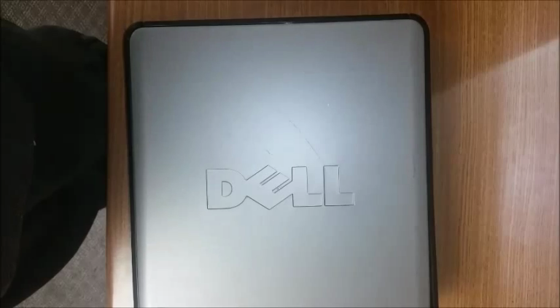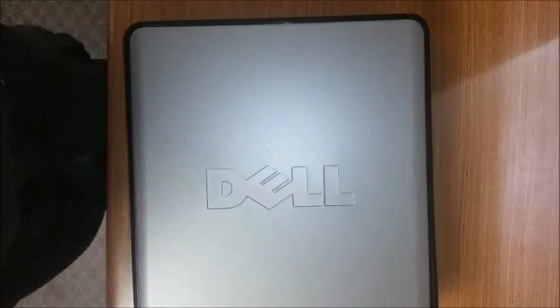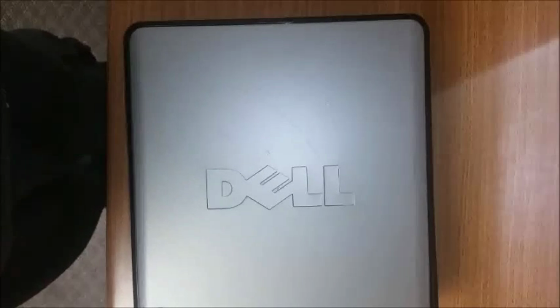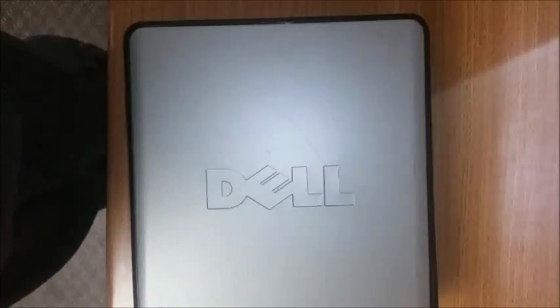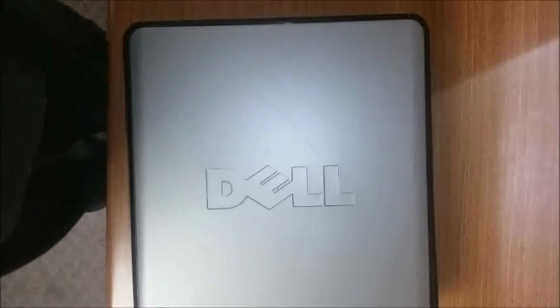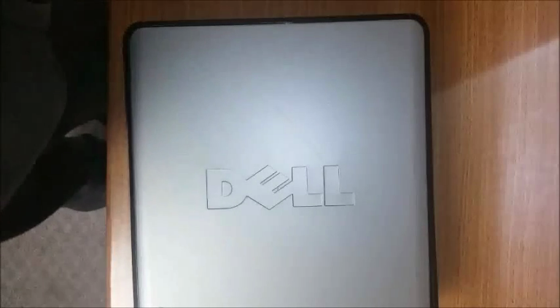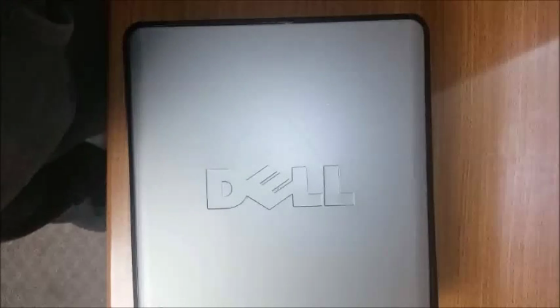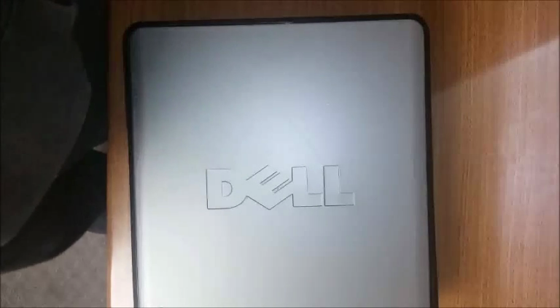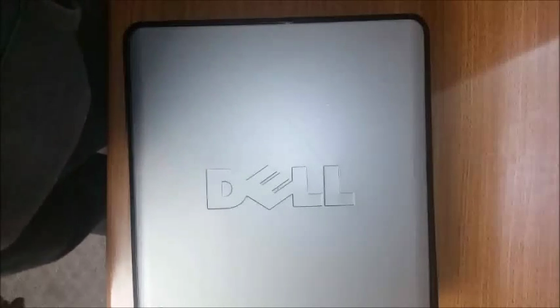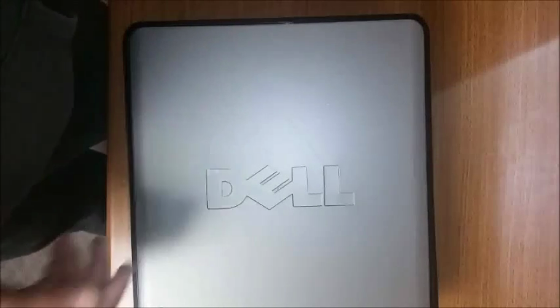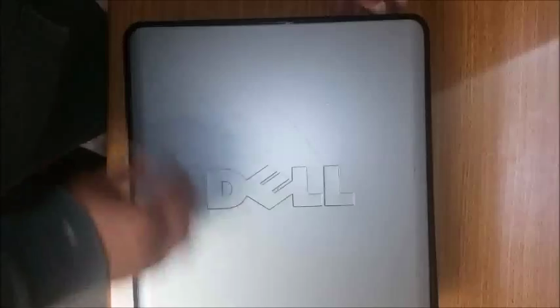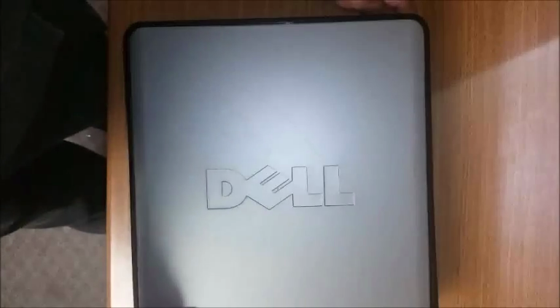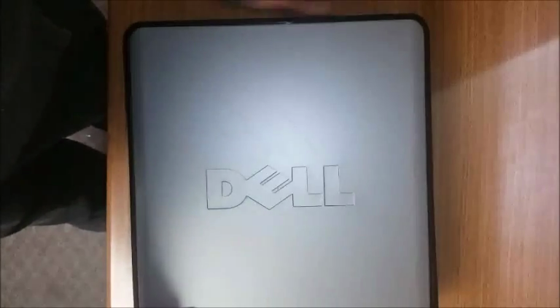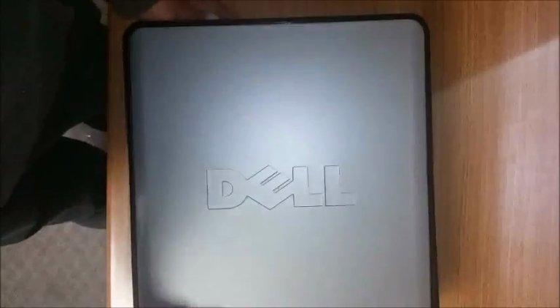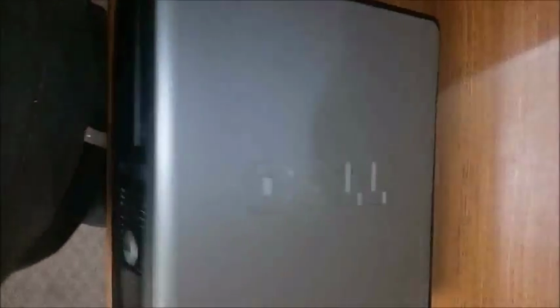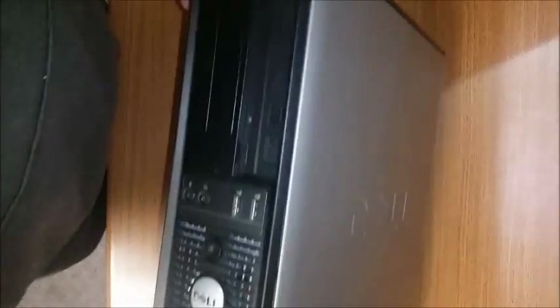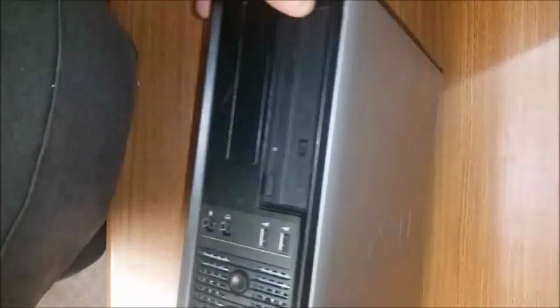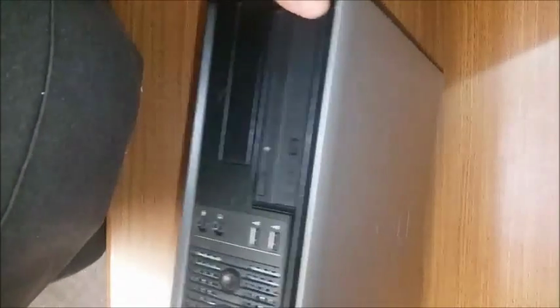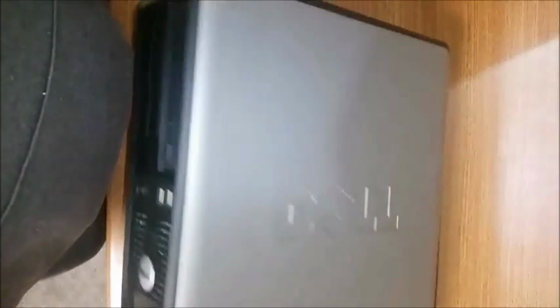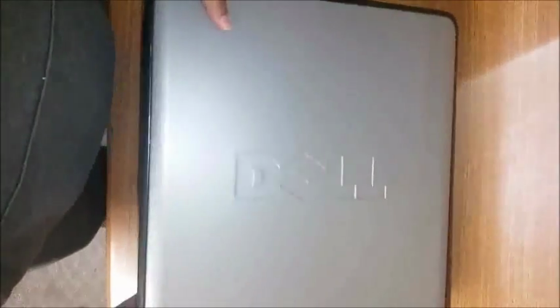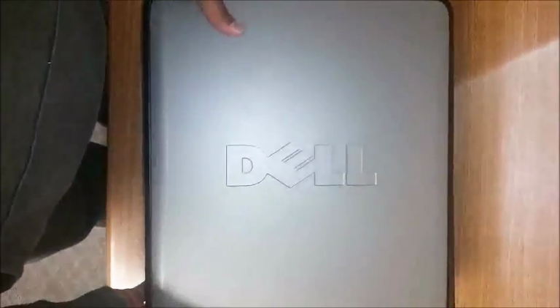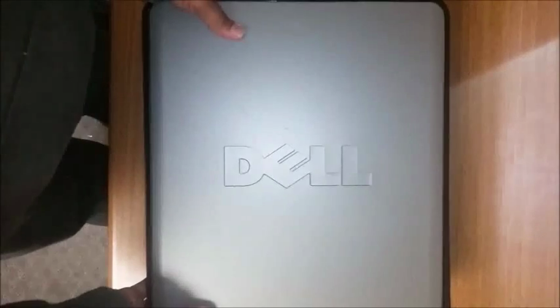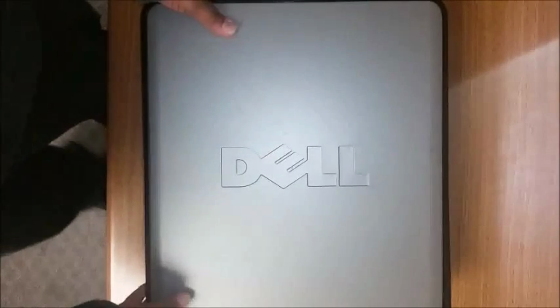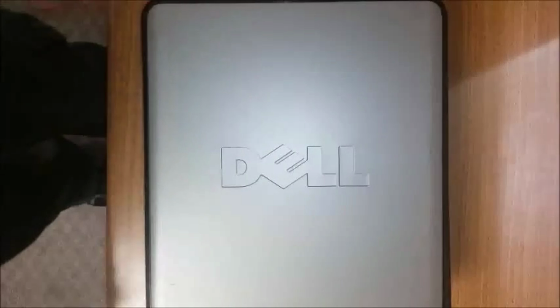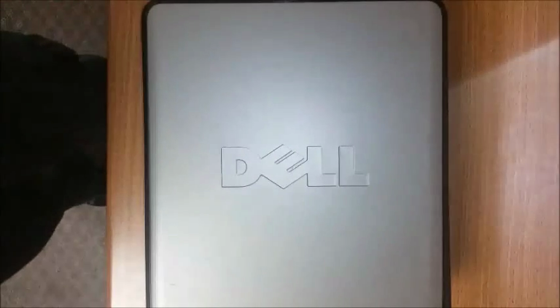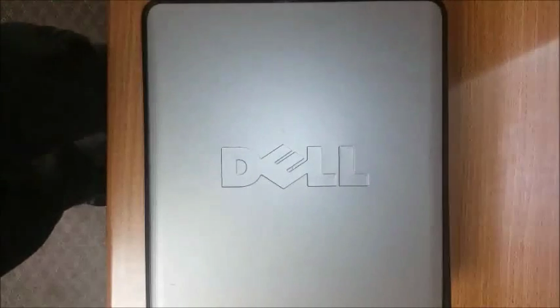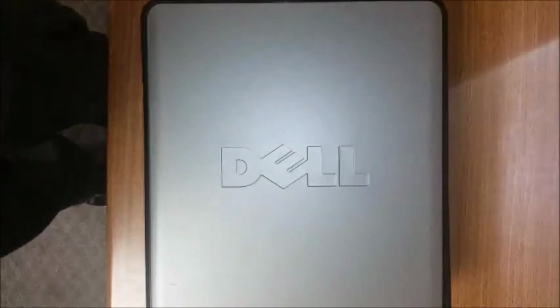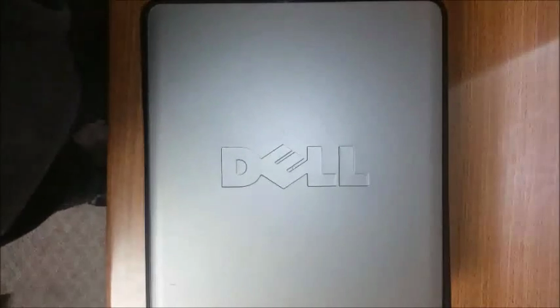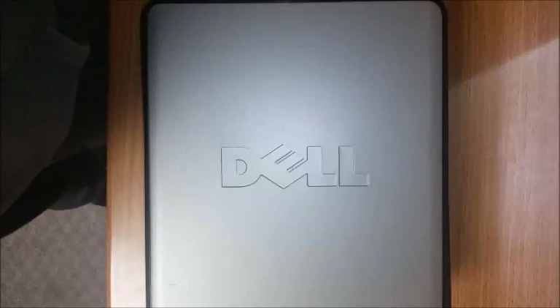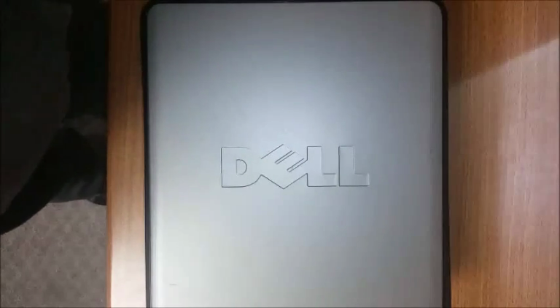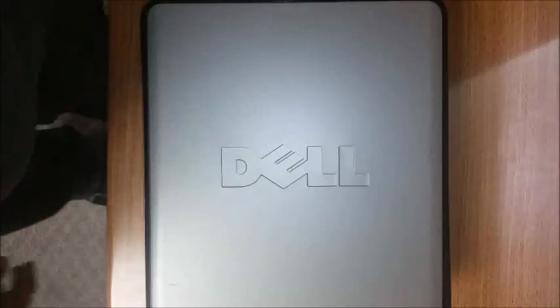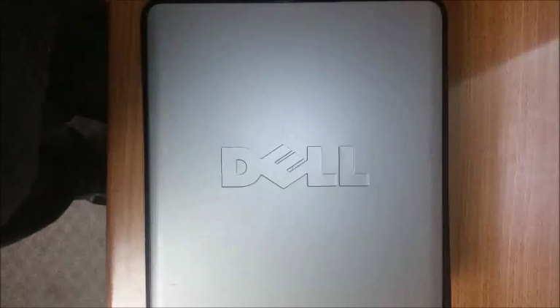Today we are upgrading or replacing a bad optical drive for a Dell 380 OptiPlex. This chassis is very popular for Dell units such as the 745, 755, and 780s.